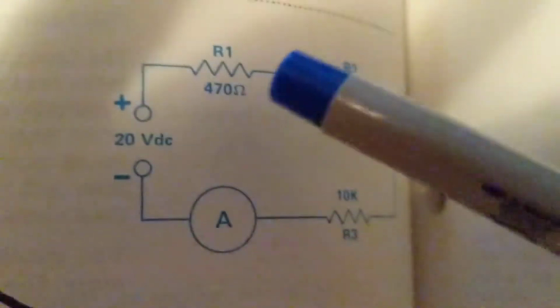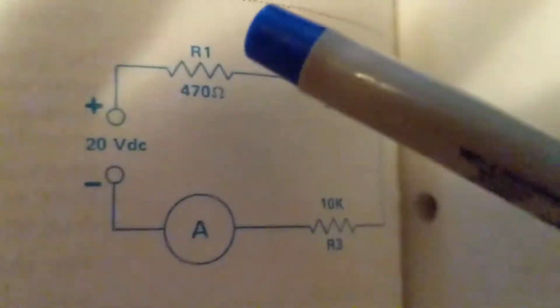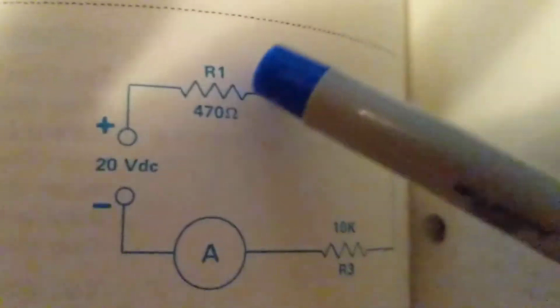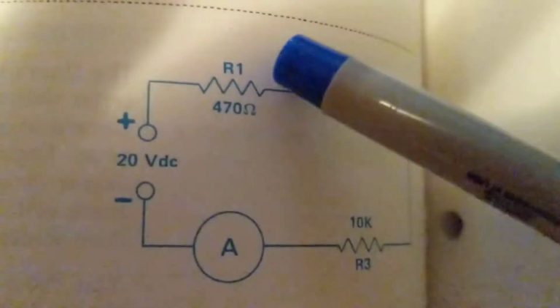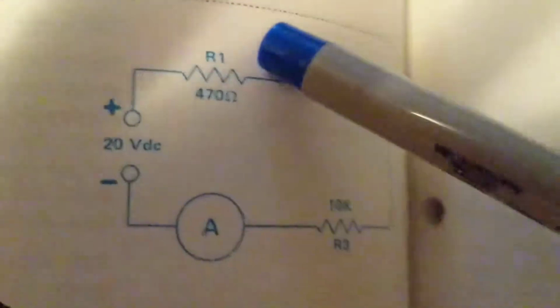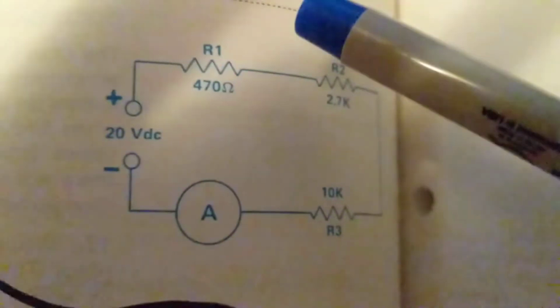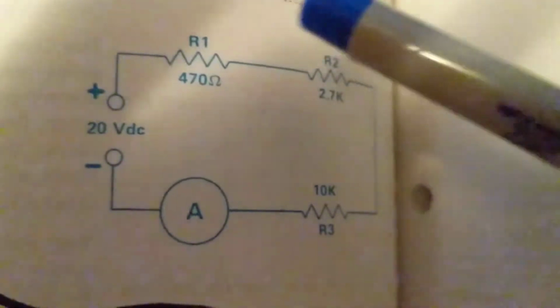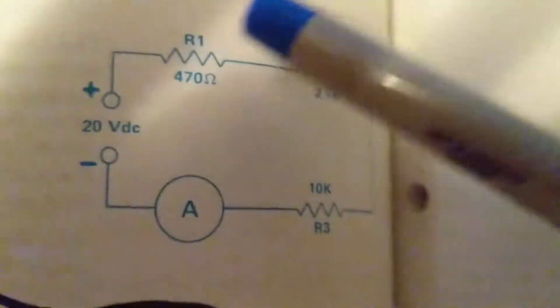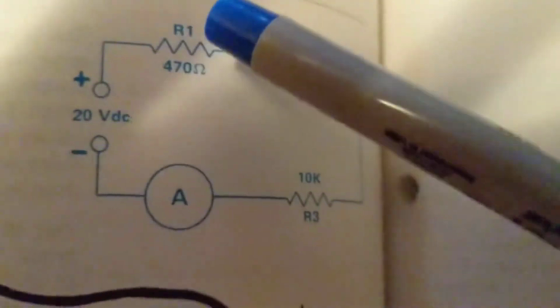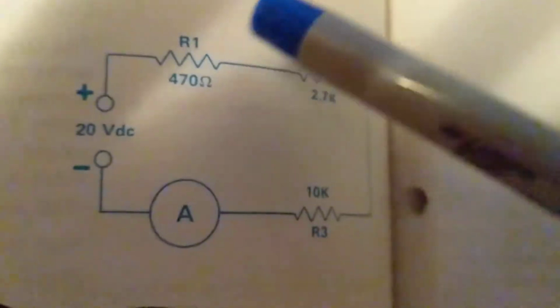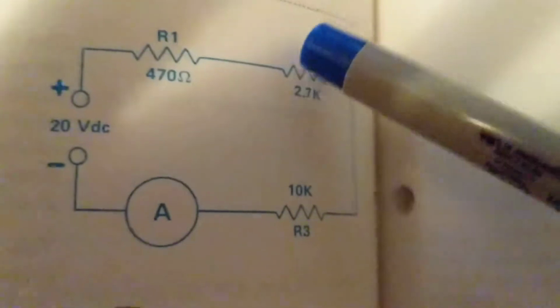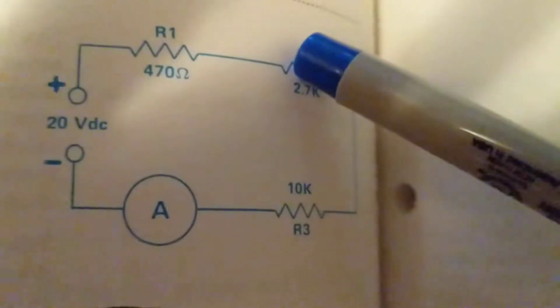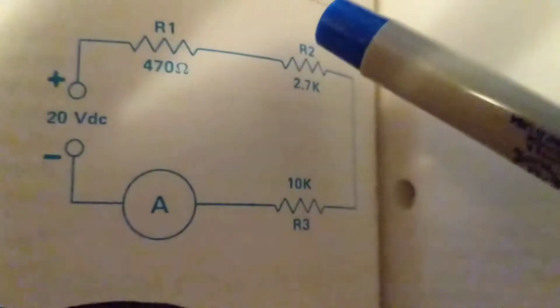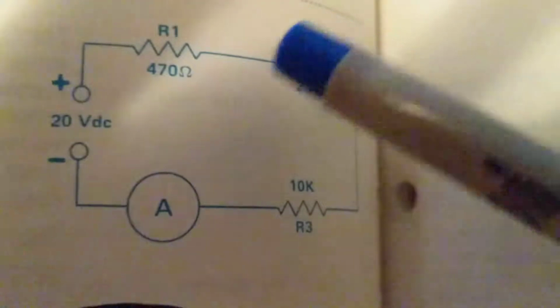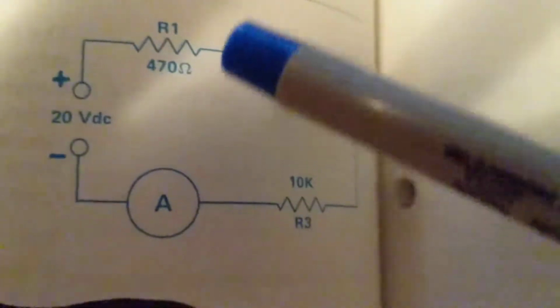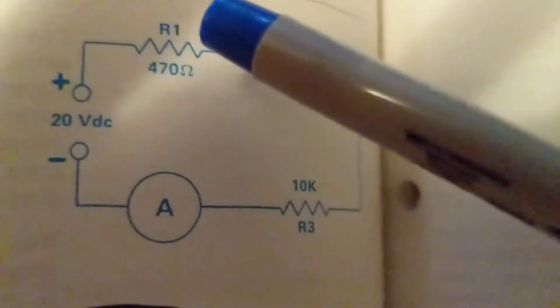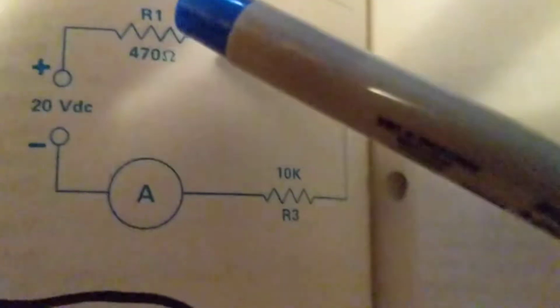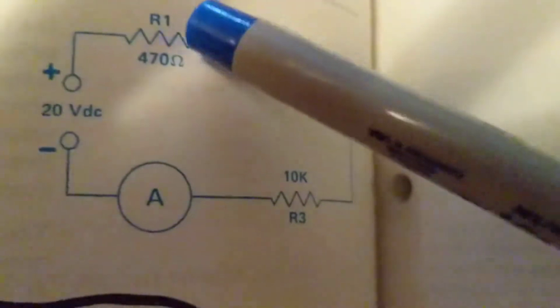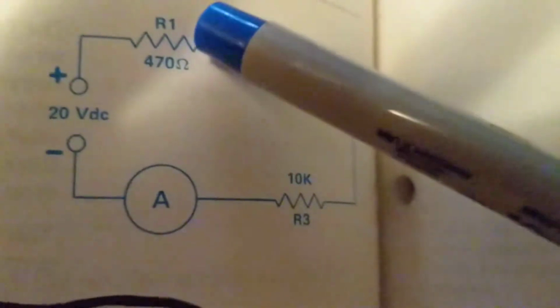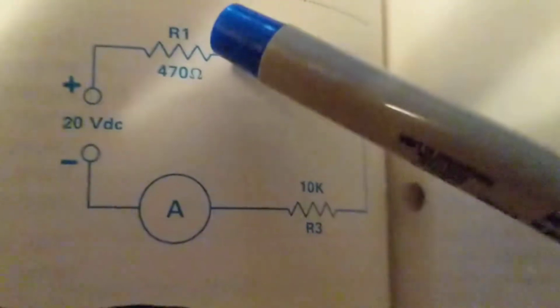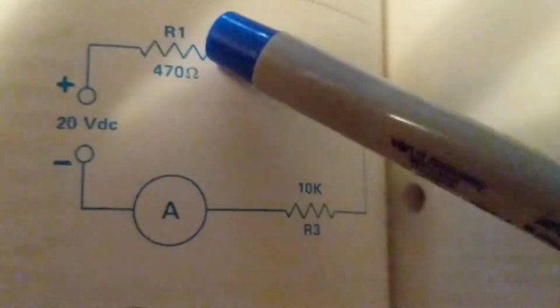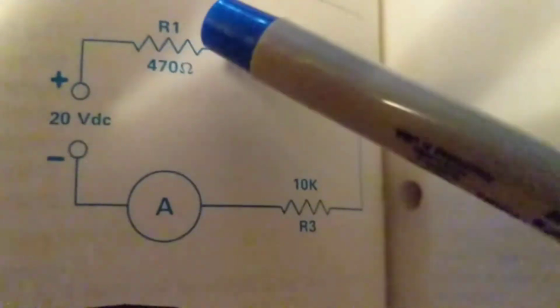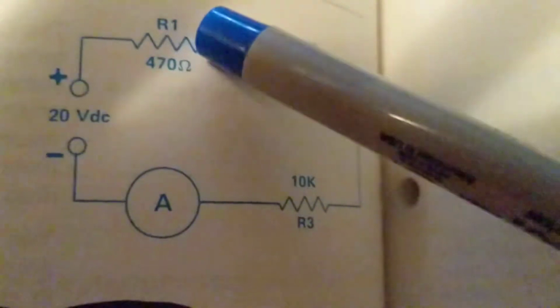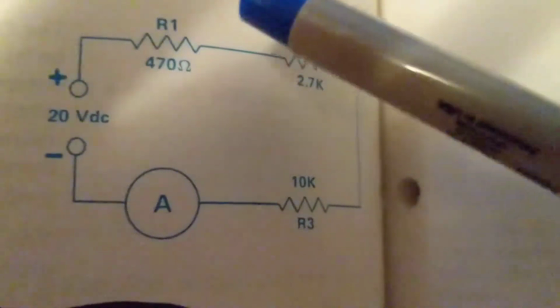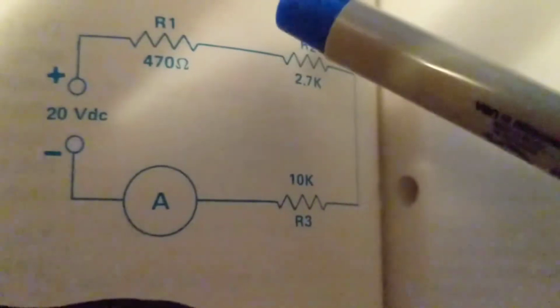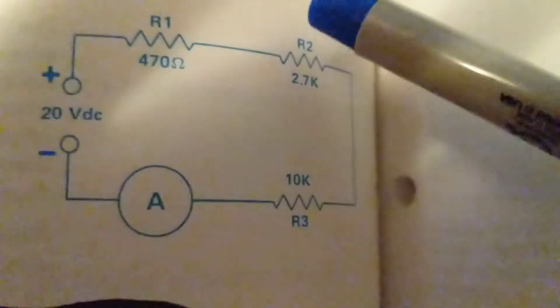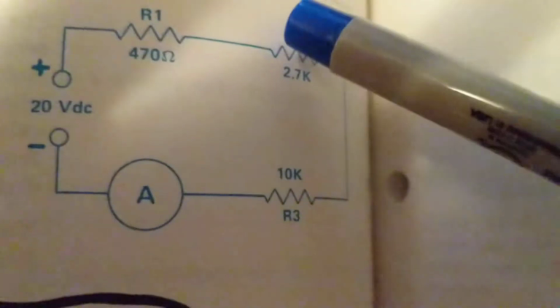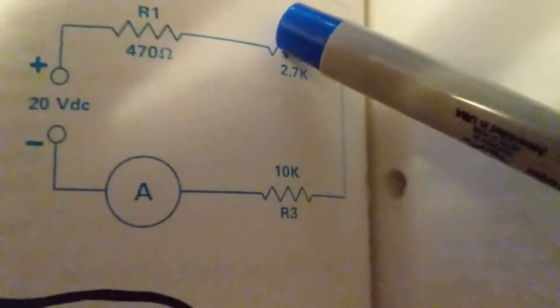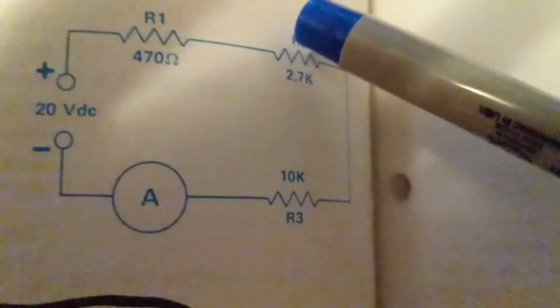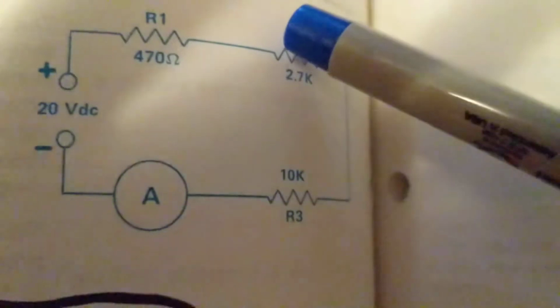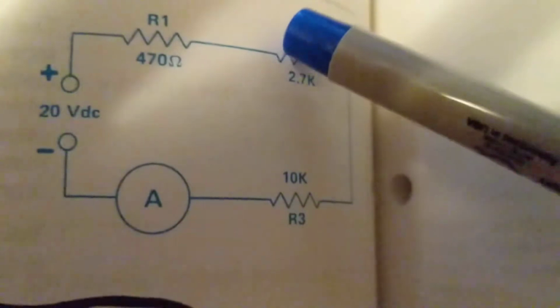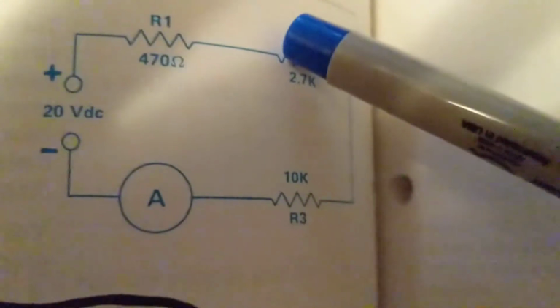The other side of R1 goes to another resistor. So the other side of R1 goes to one side of R2.